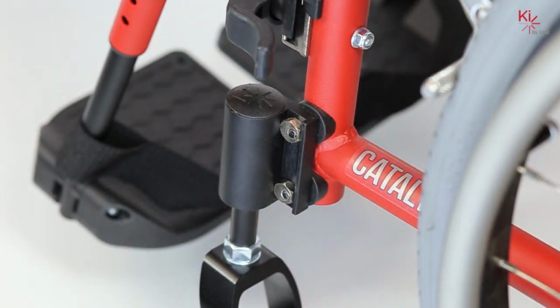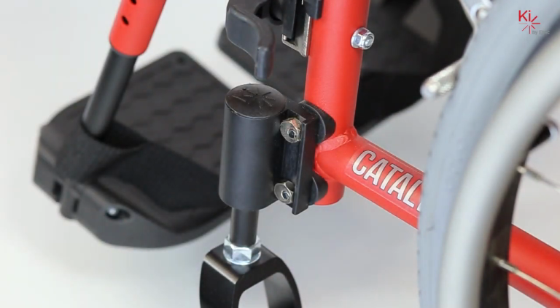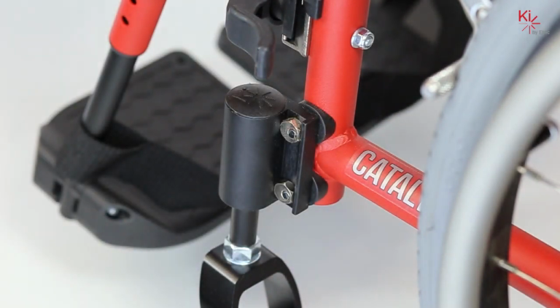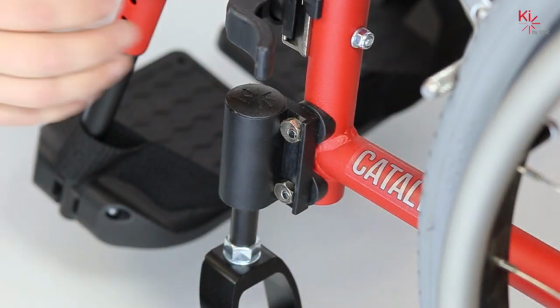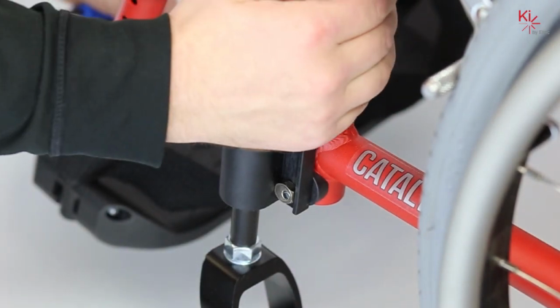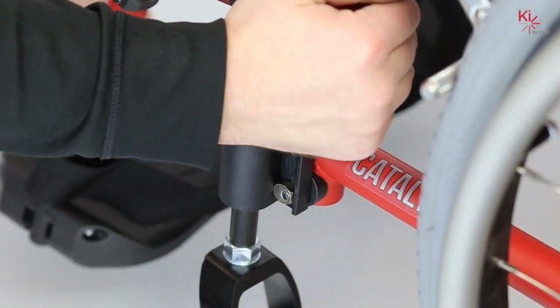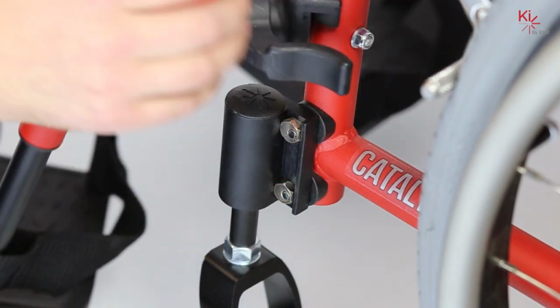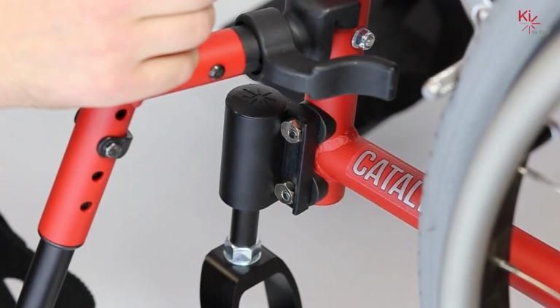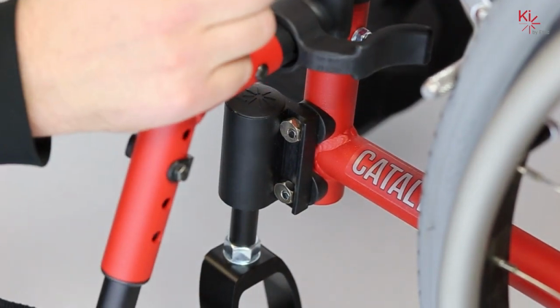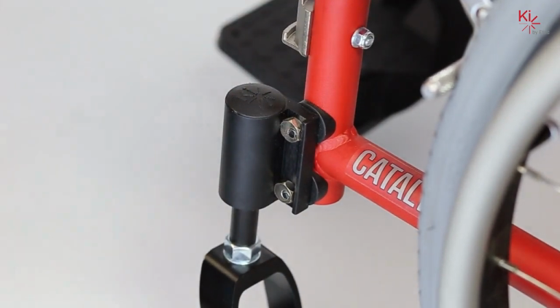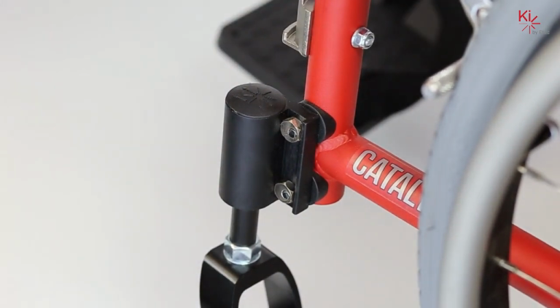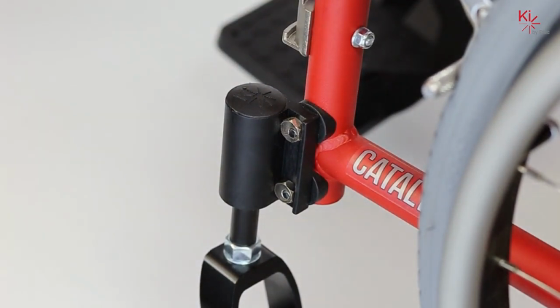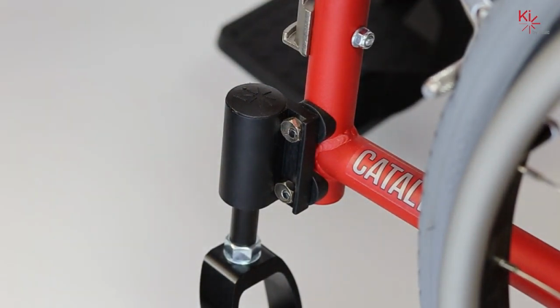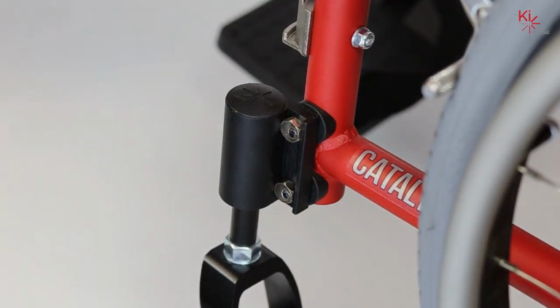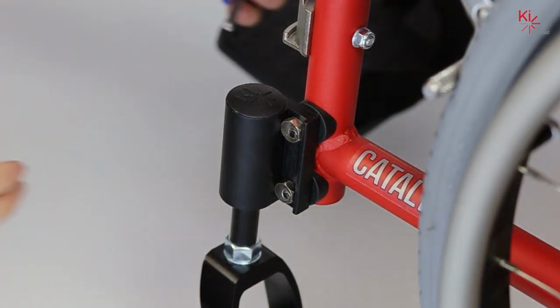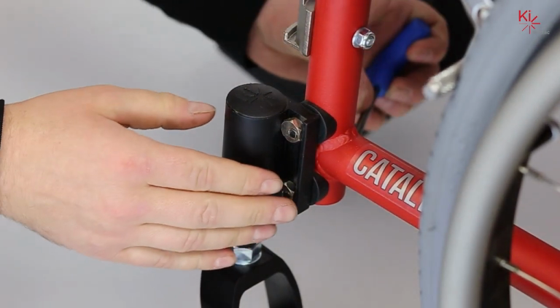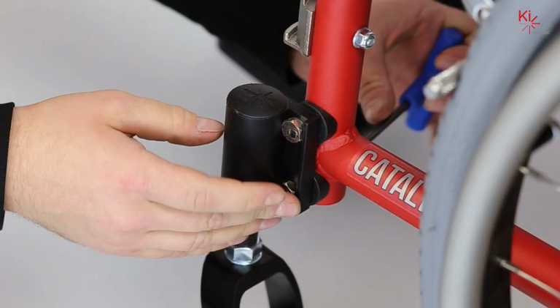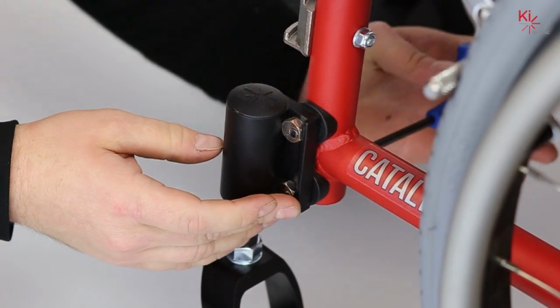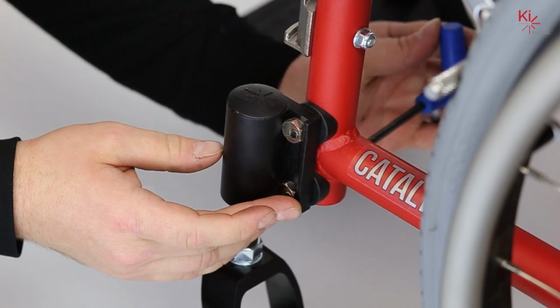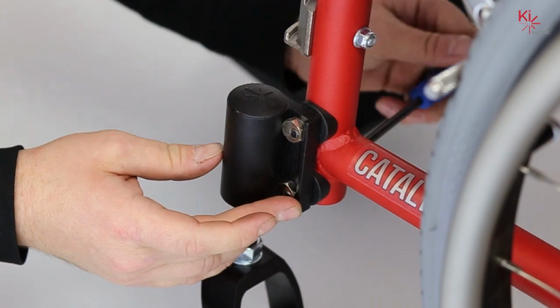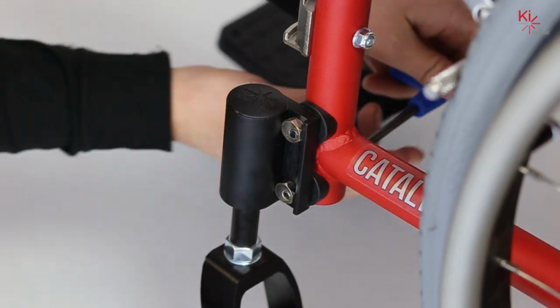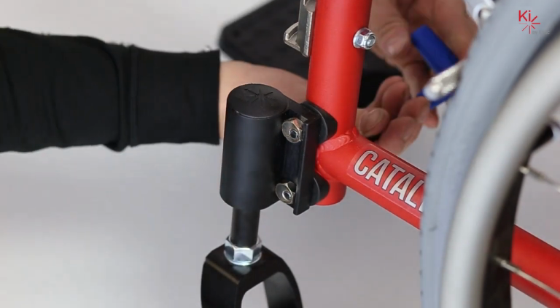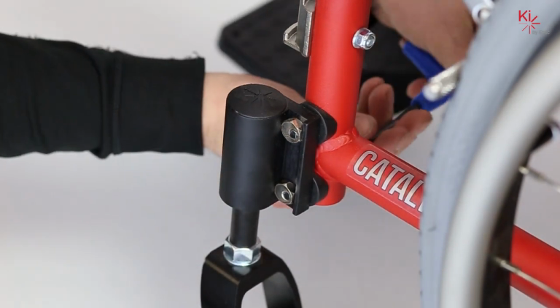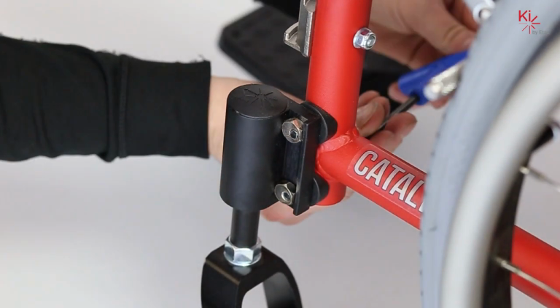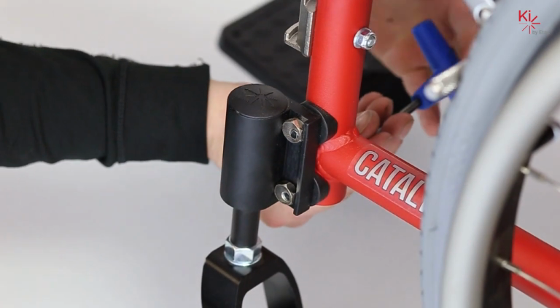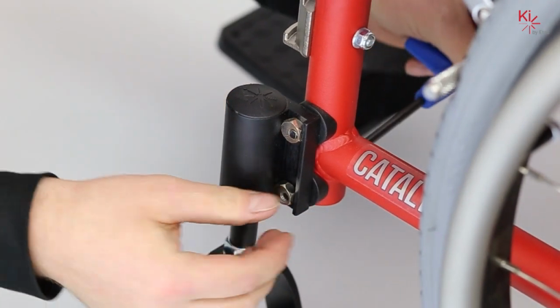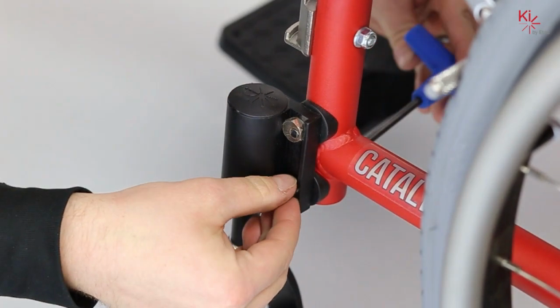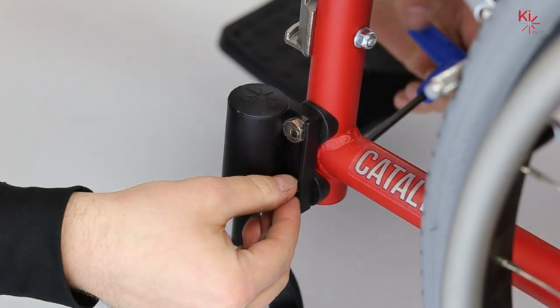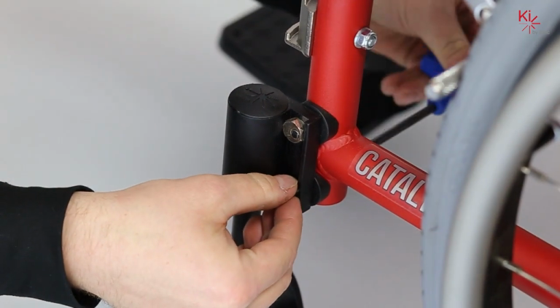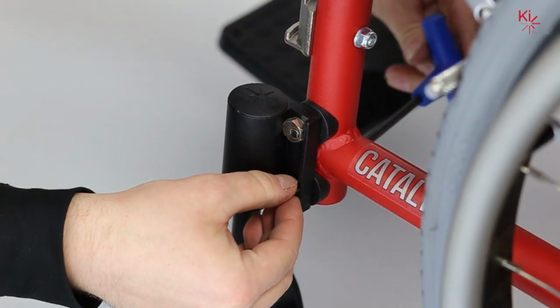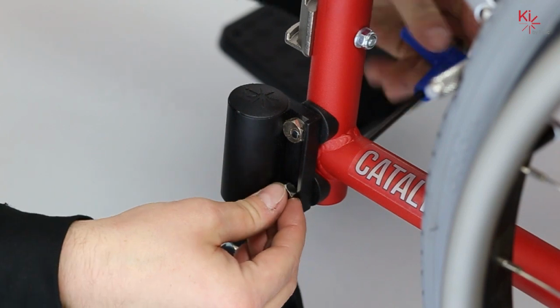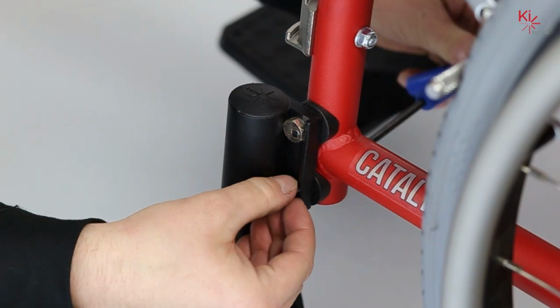The first step is, using your five millimeter Allen key, to loosen the screw on the interior of the front frame until you're able to pull your eccentric nut from the caster housing.